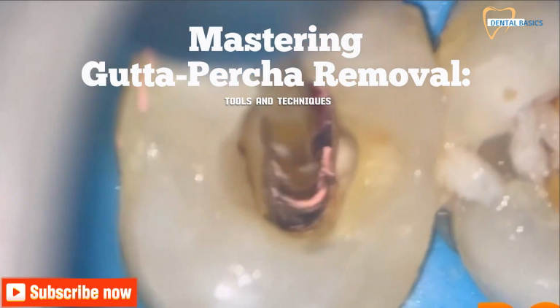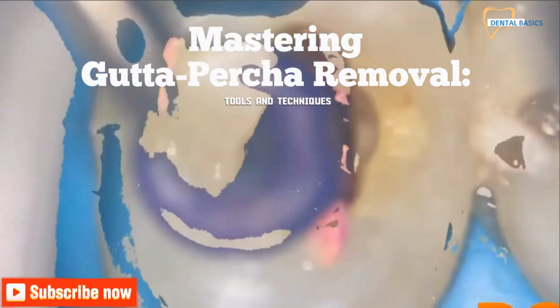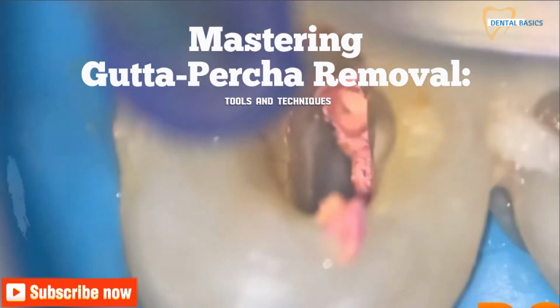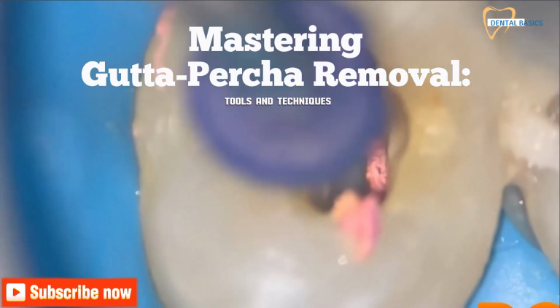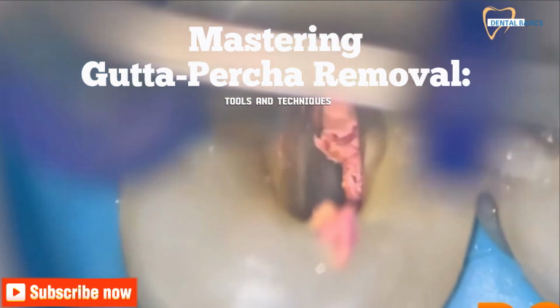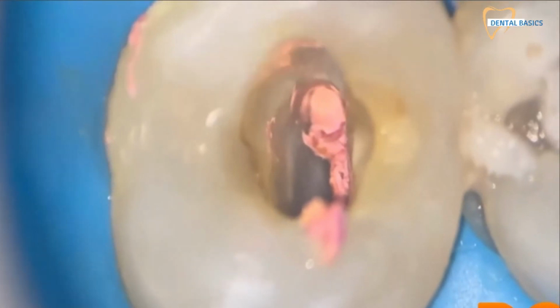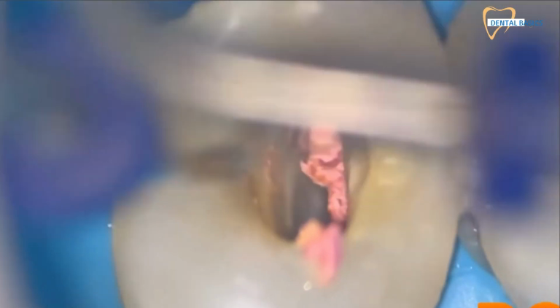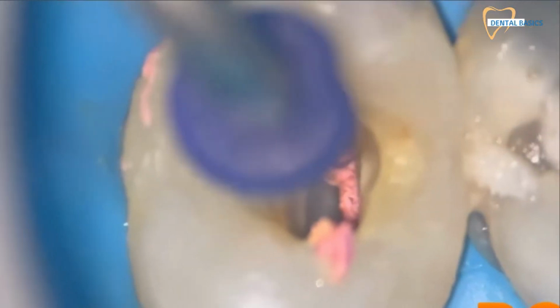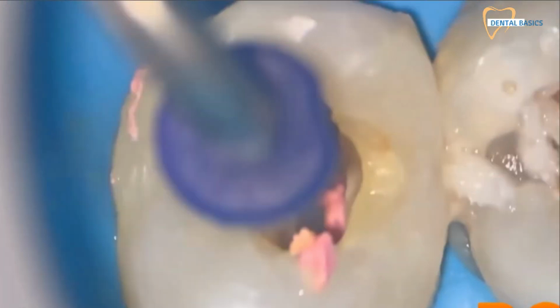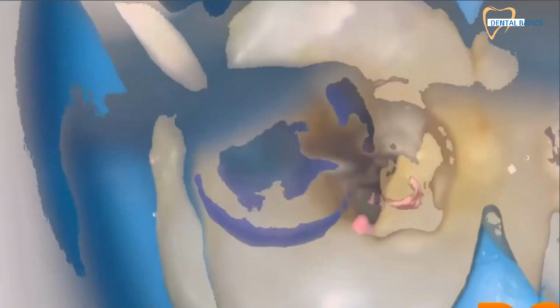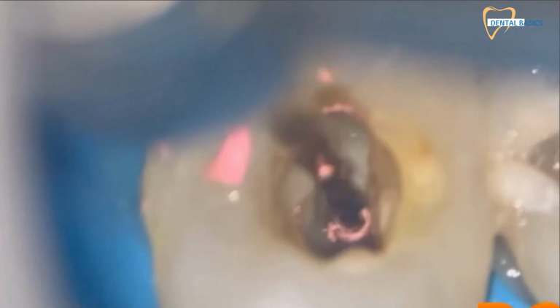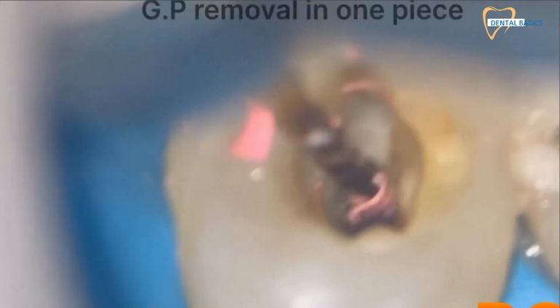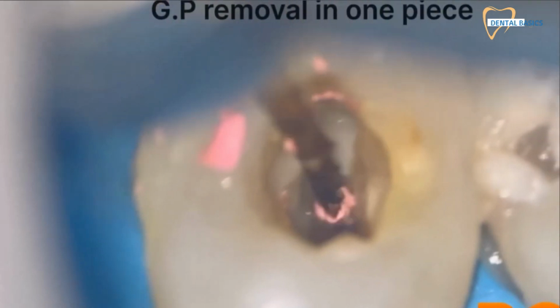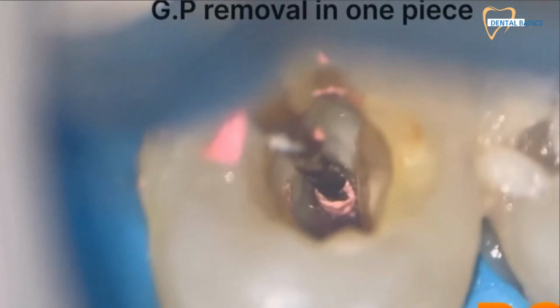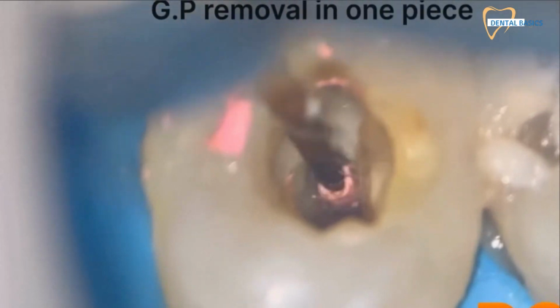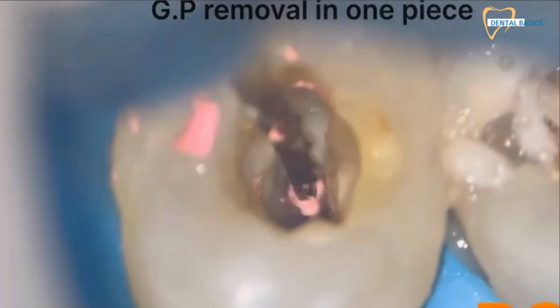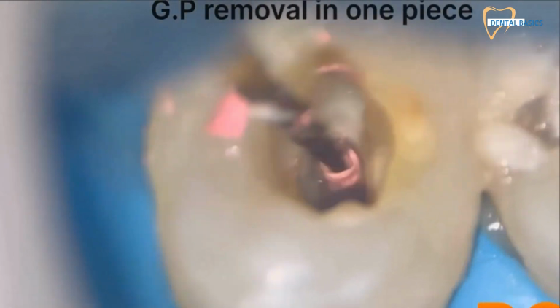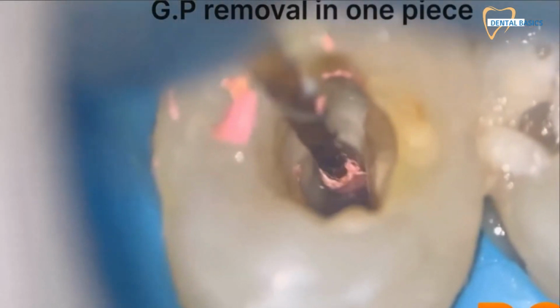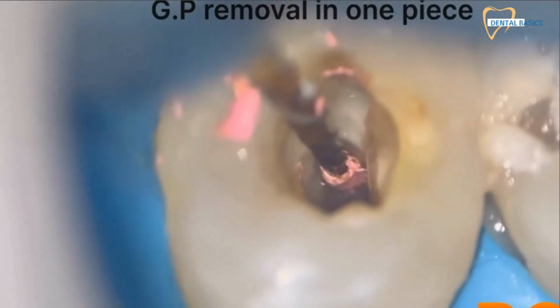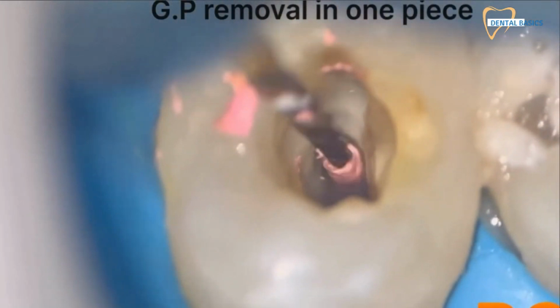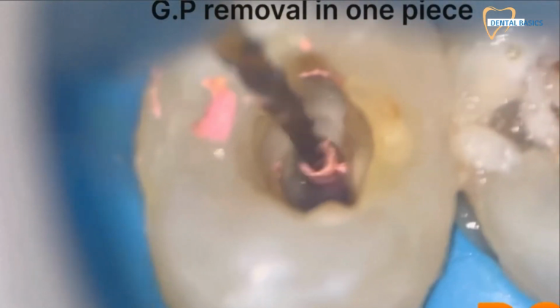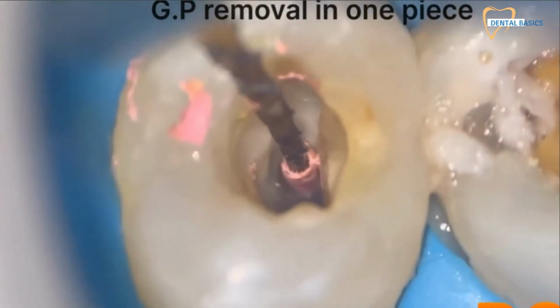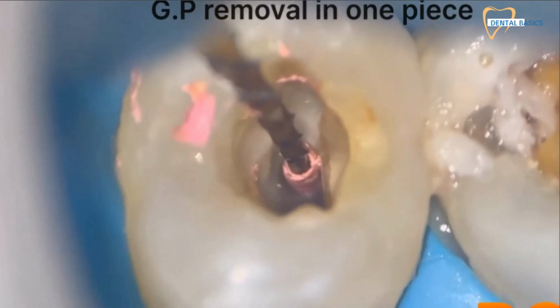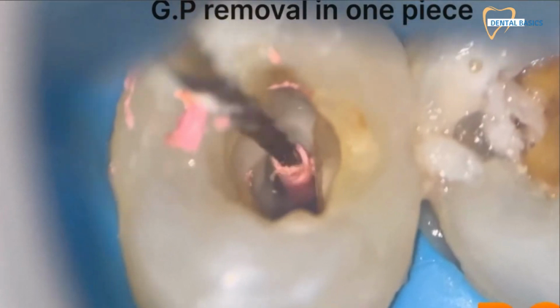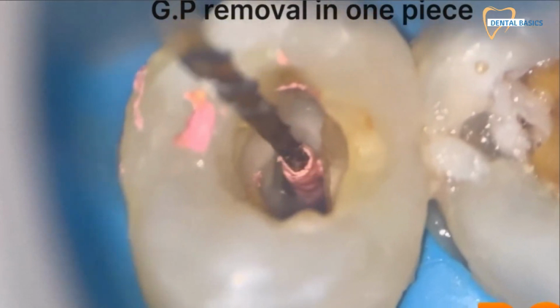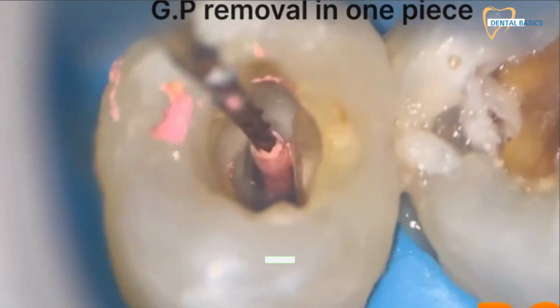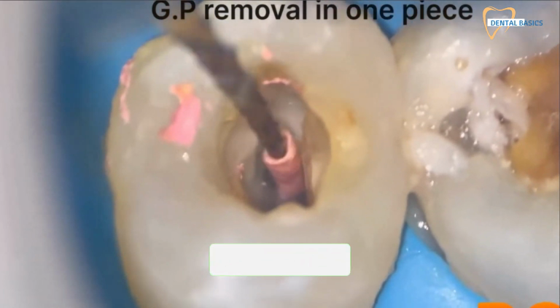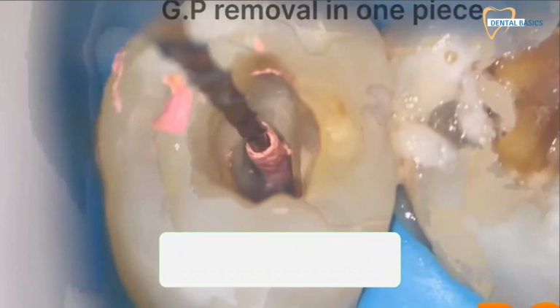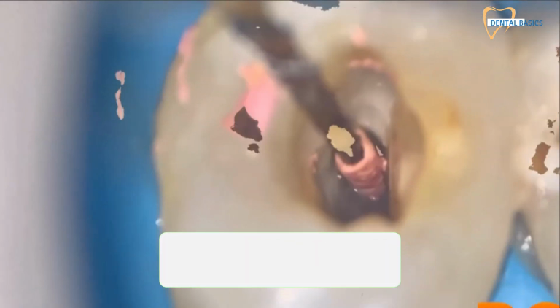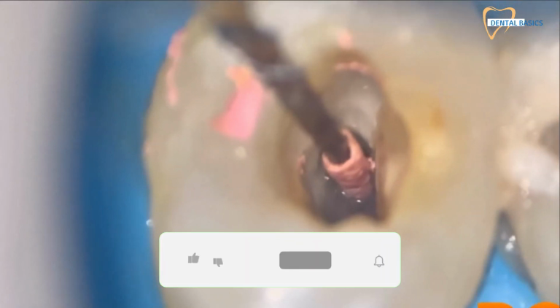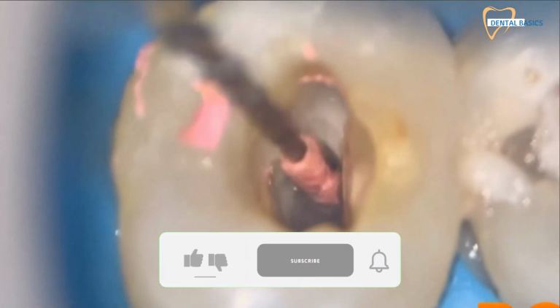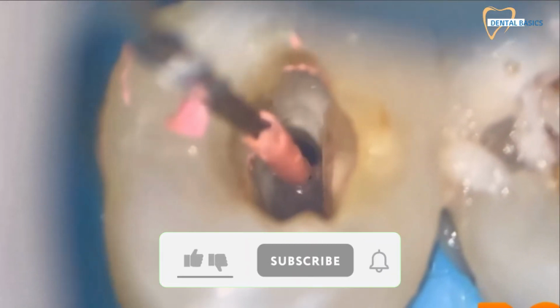Welcome to our video on gutta percha removal during endodontic retreatment. Gutta percha can be challenging to remove. In this video, we'll explore the most effective tools and techniques for its safe and efficient removal.